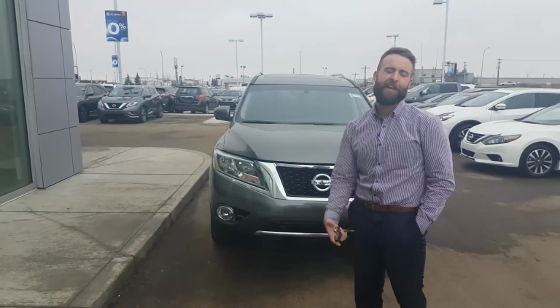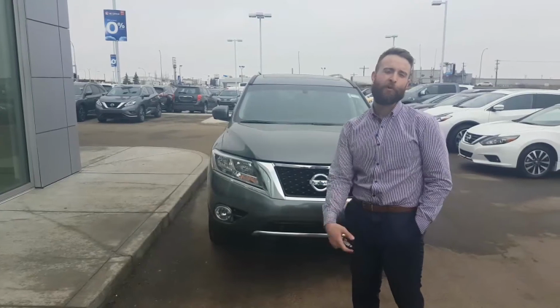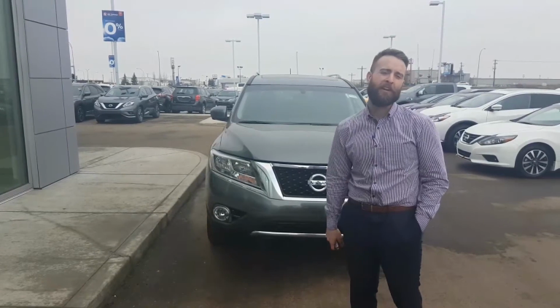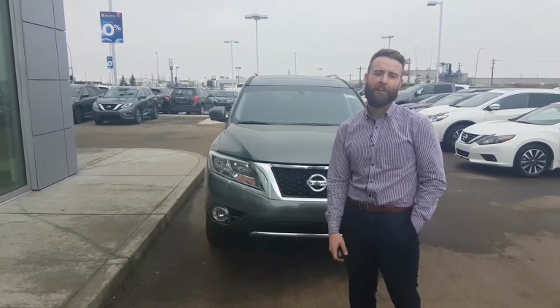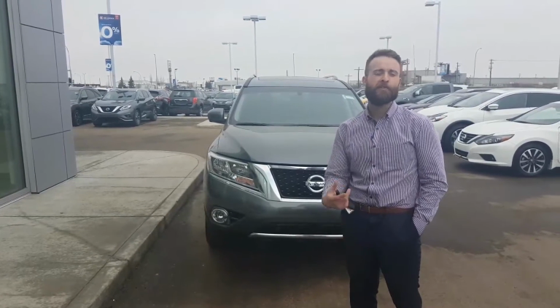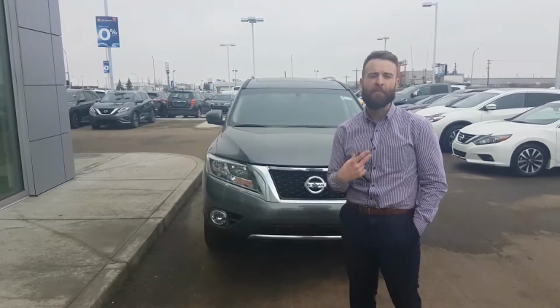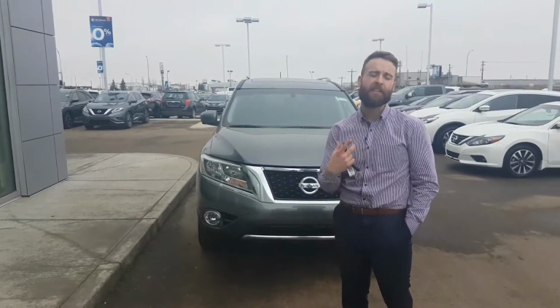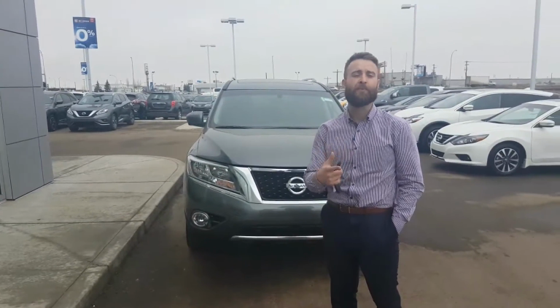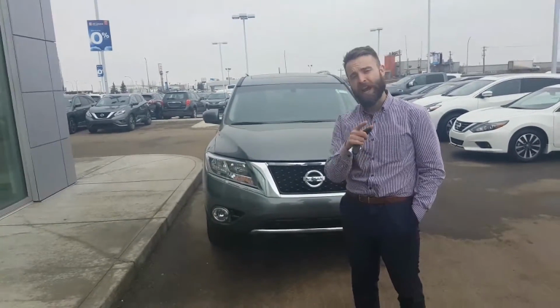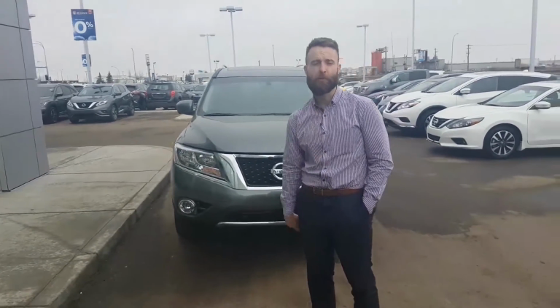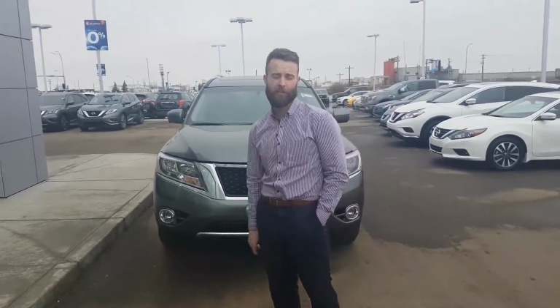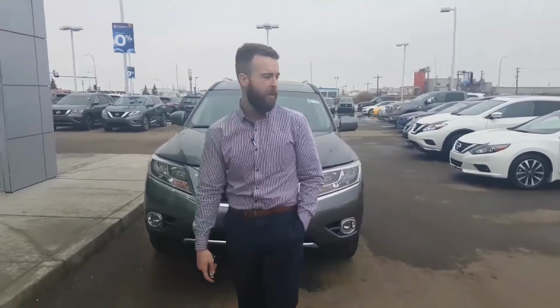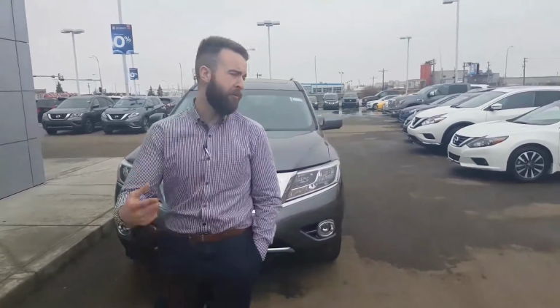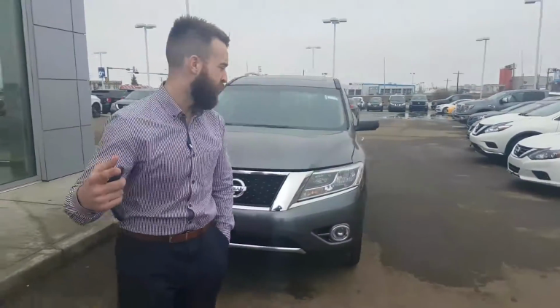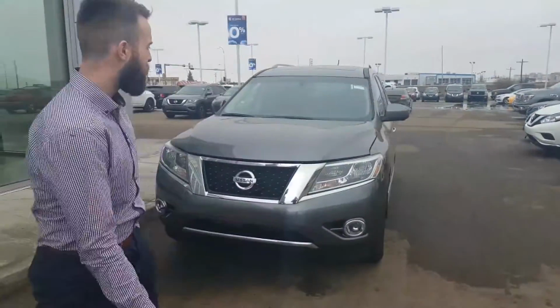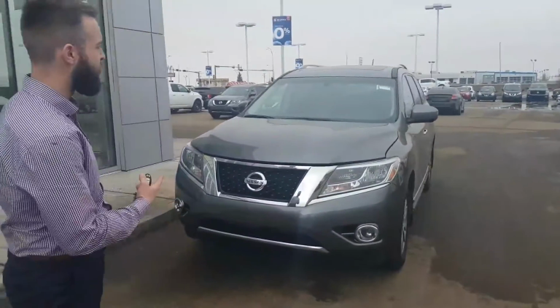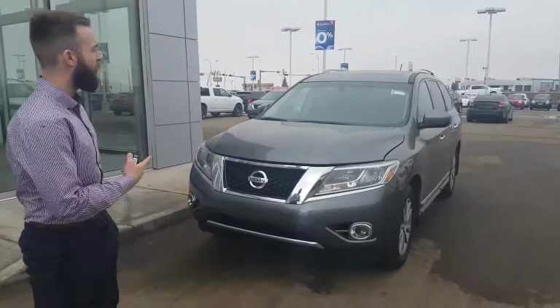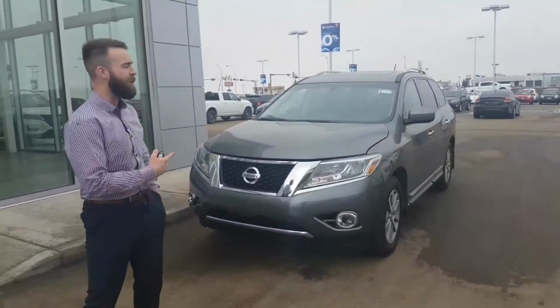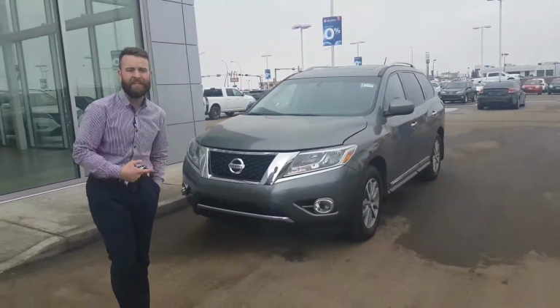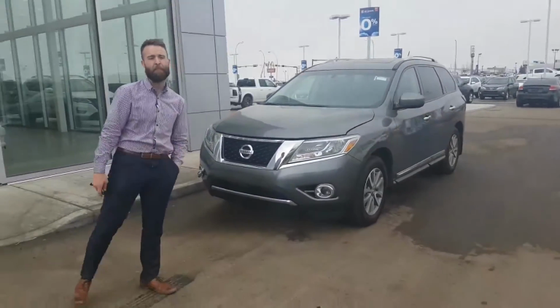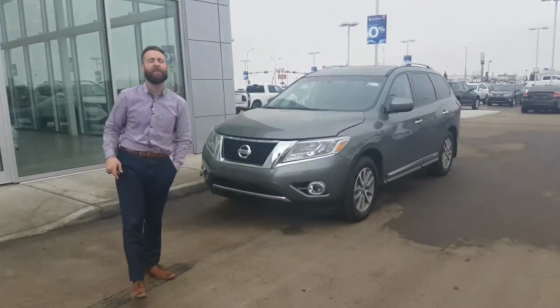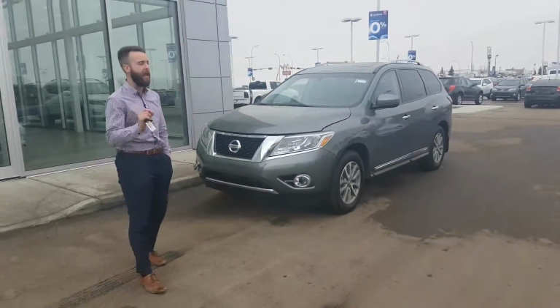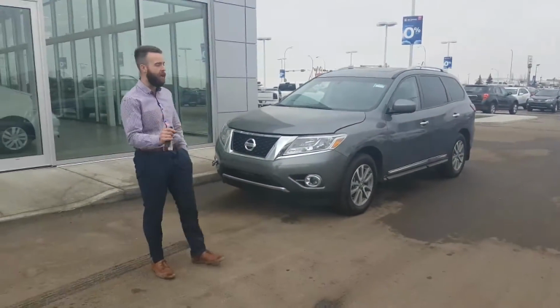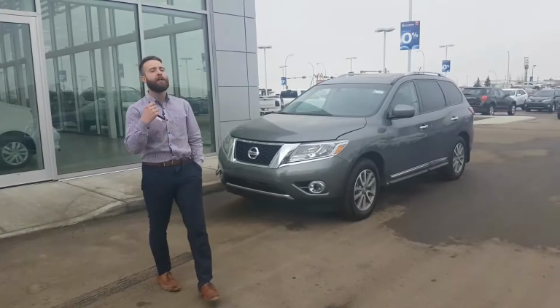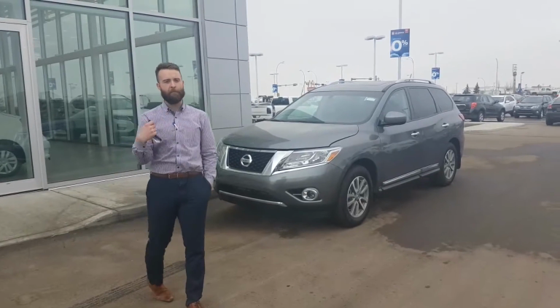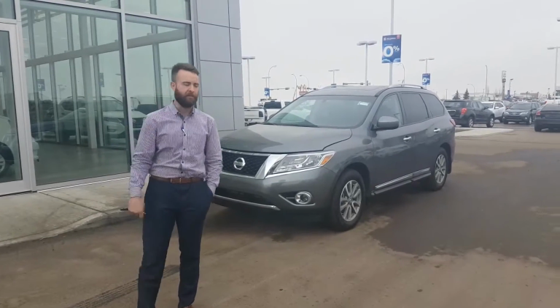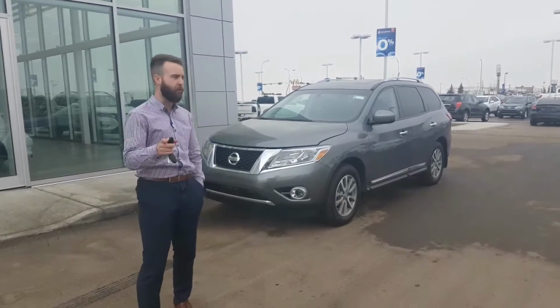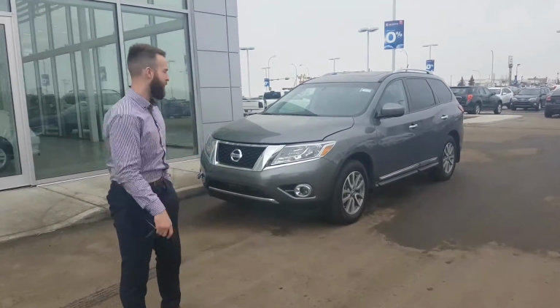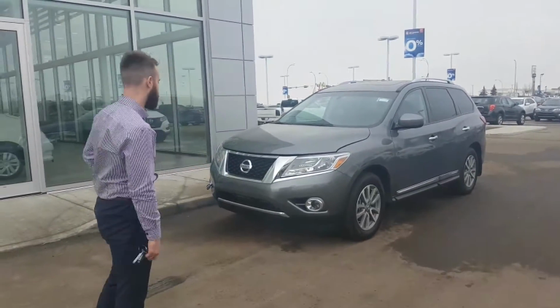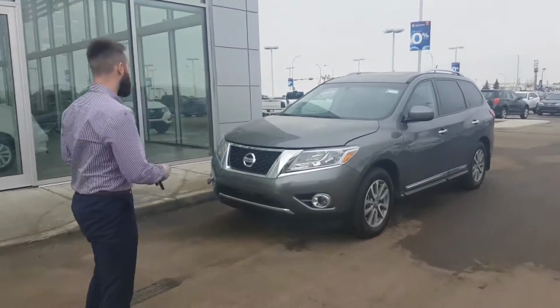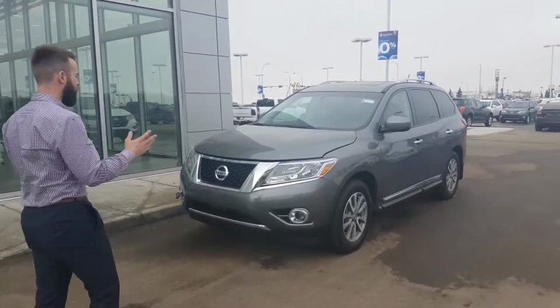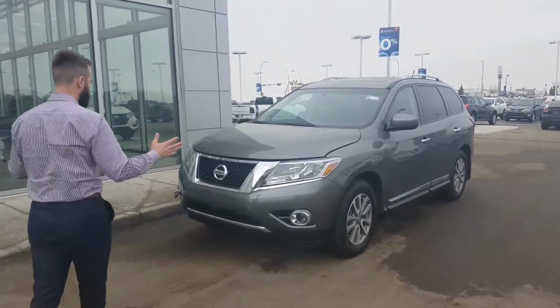Hey, it's Jordan Corpy here at LA Nissan. I just want to put a face to the name so you know exactly who you're dealing with. I thought I'd show you a quick personalized video walkaround the 2015 Nissan Pathfinder SL TAC package. I'll show you what that means in a little bit. So without further ado,